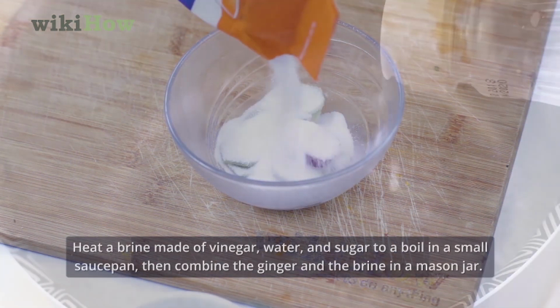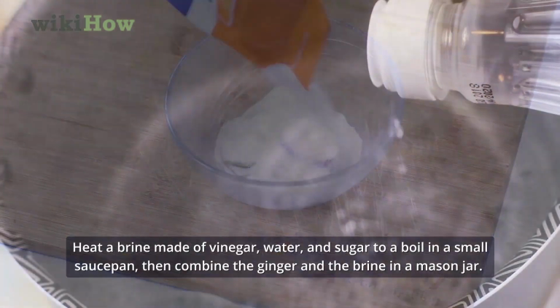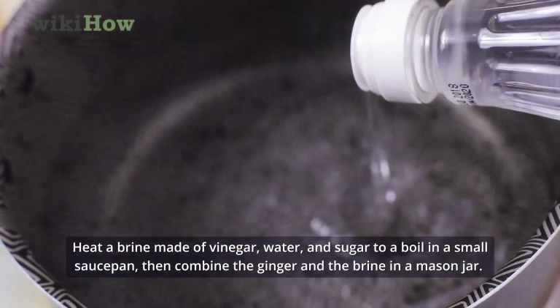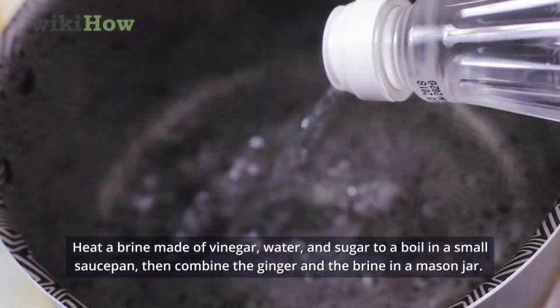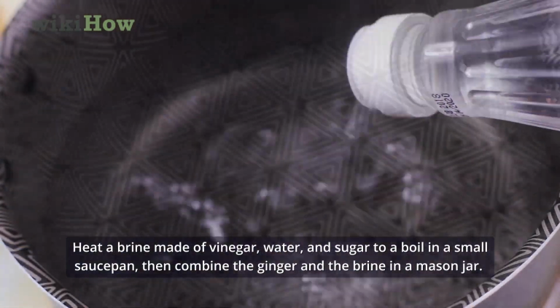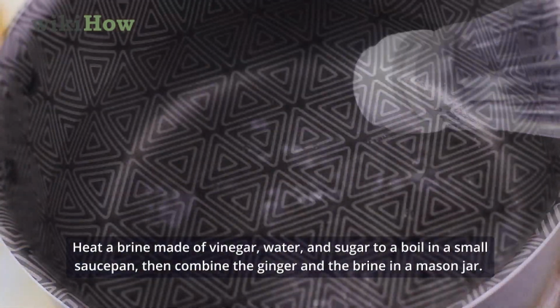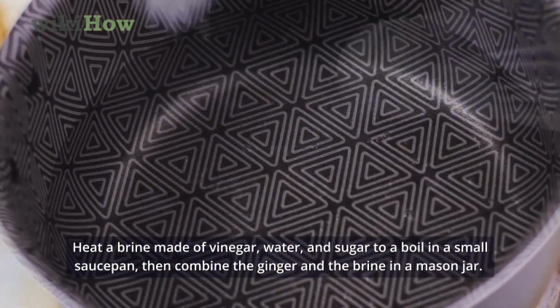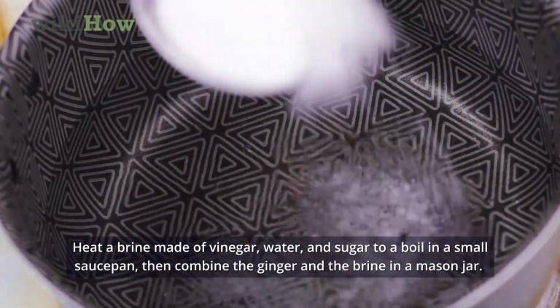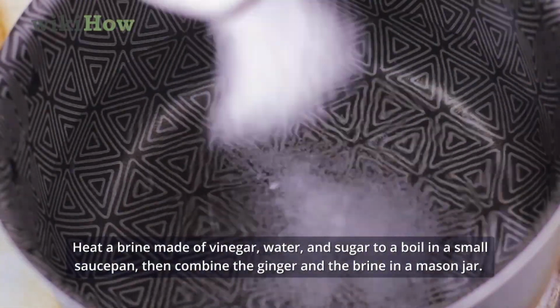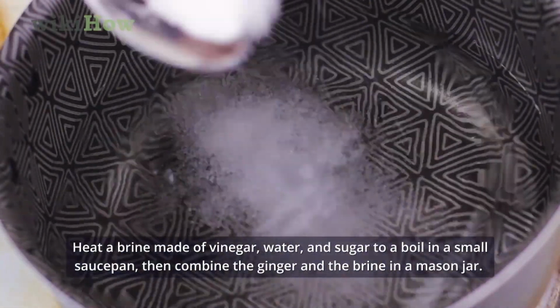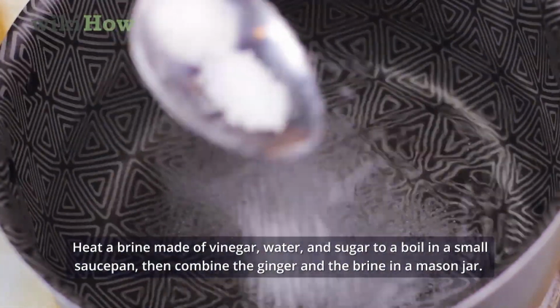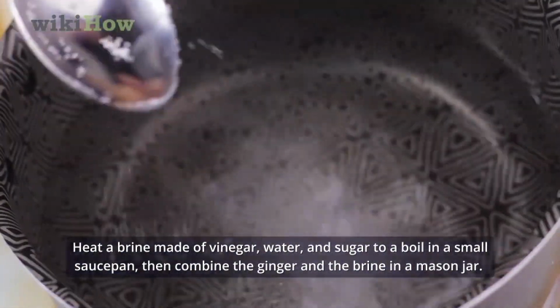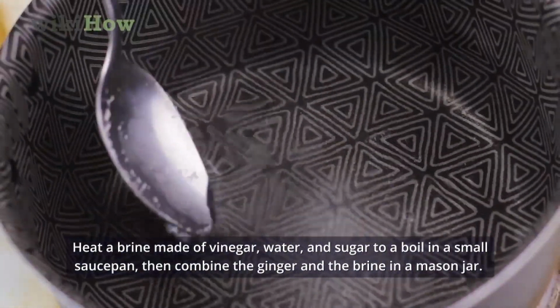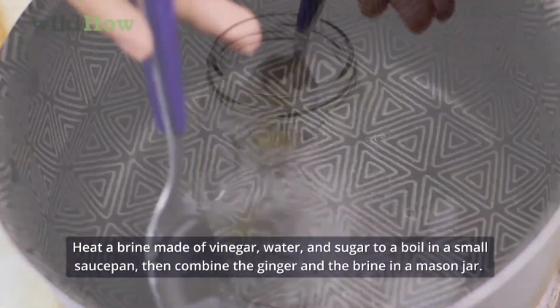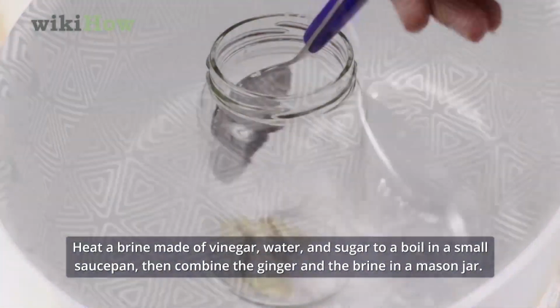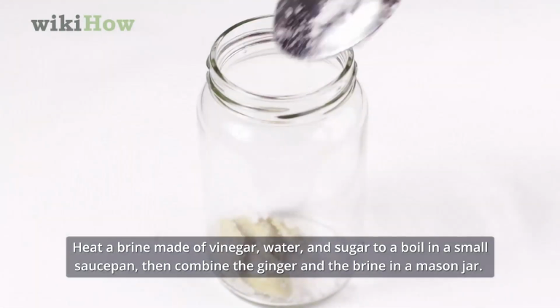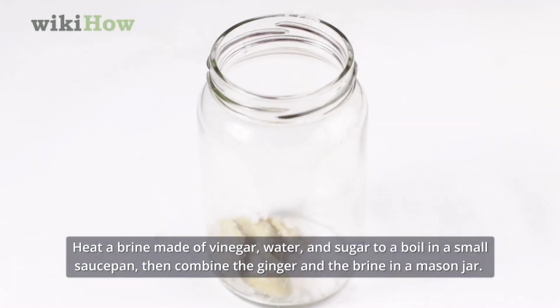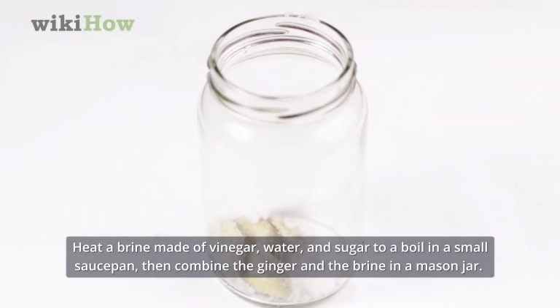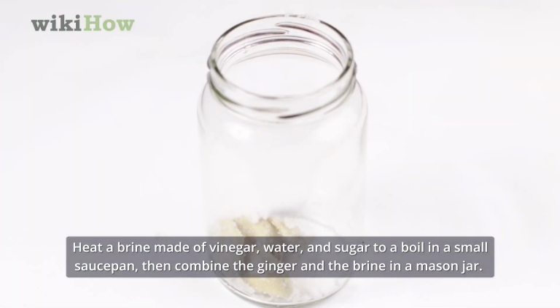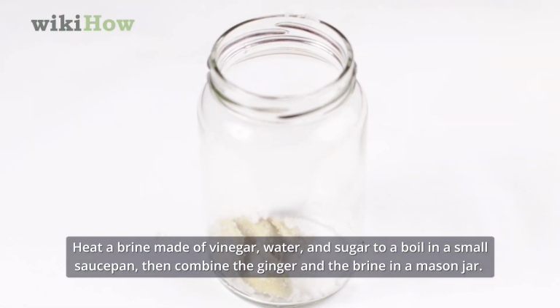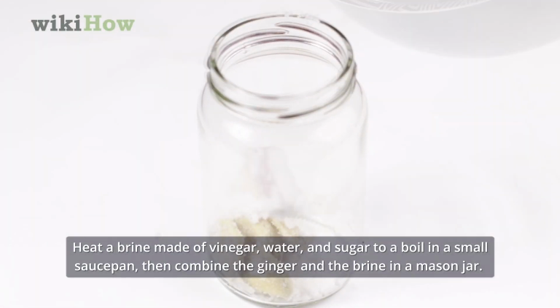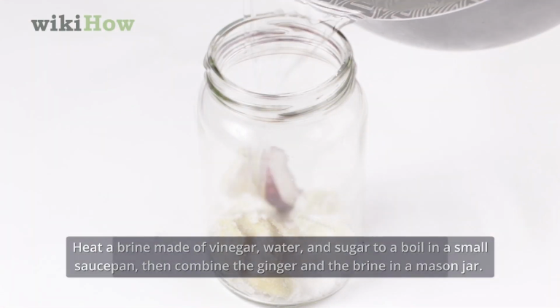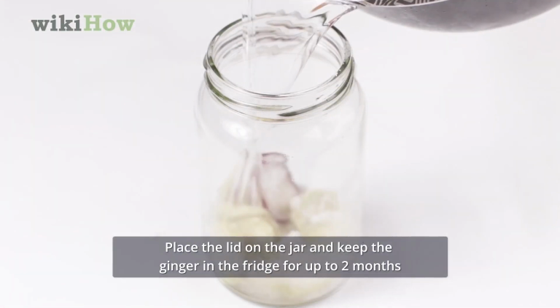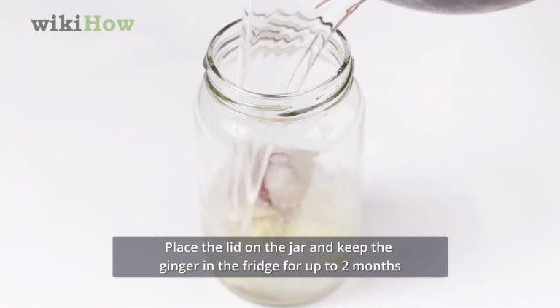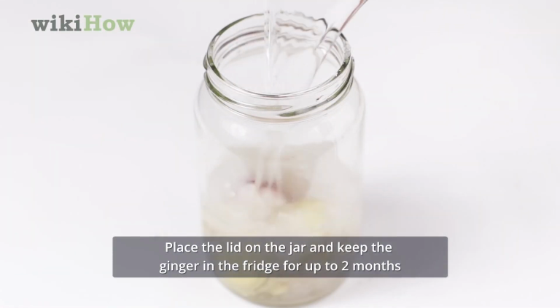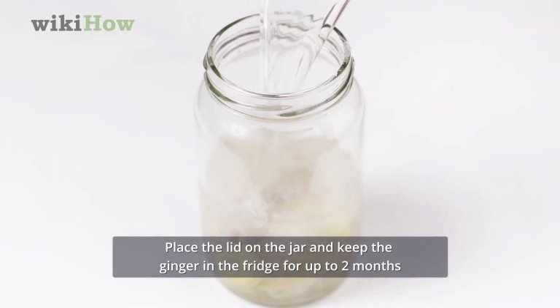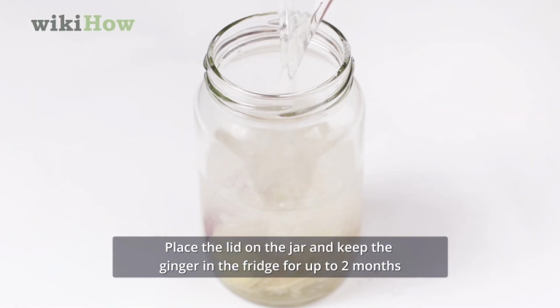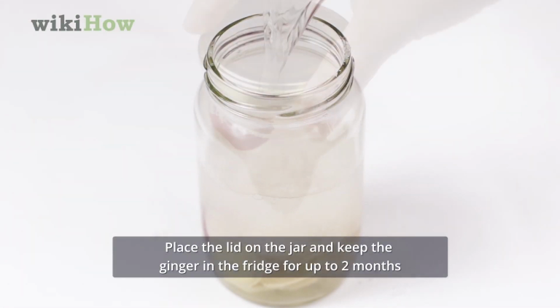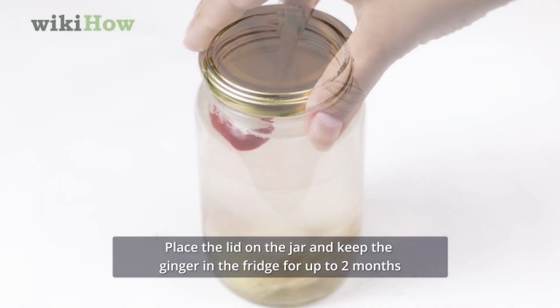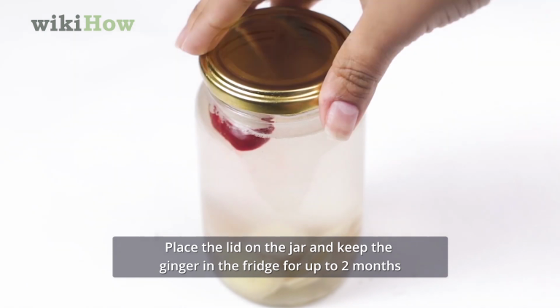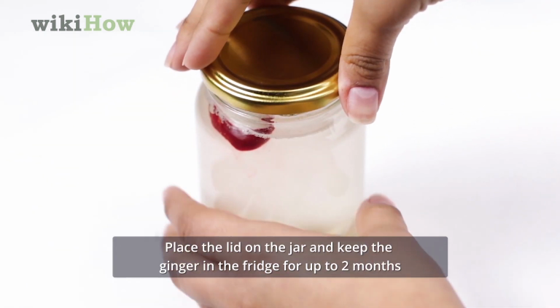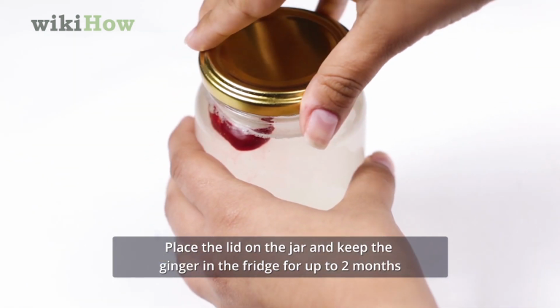Heat a brine made of vinegar, water, and sugar in a small saucepan, then combine the ginger and the brine in a mason jar. Place the lid on the jar and keep the ginger in the fridge for up to two months.